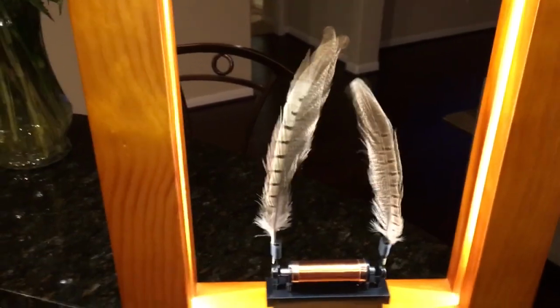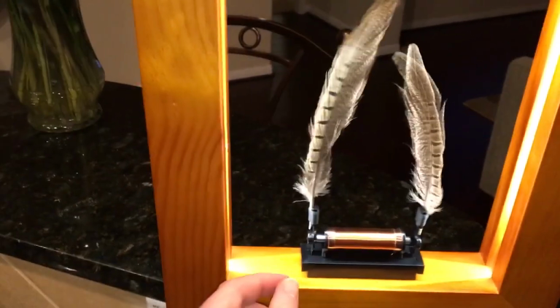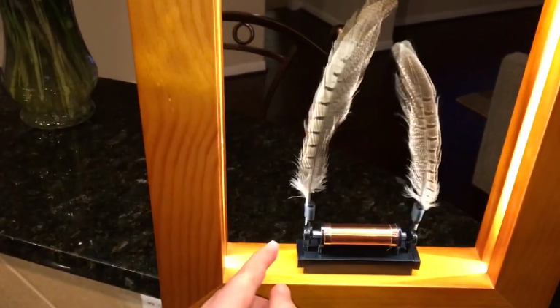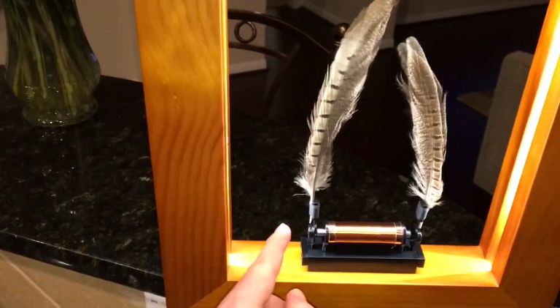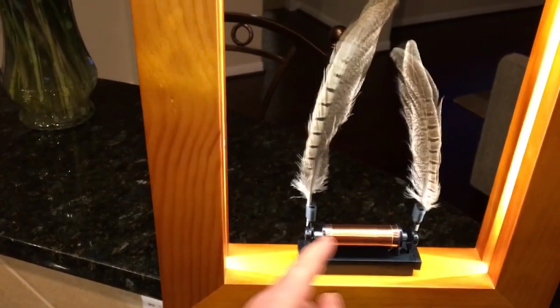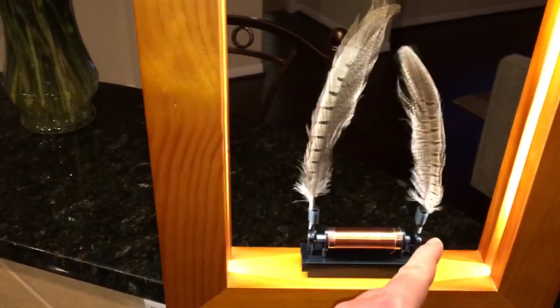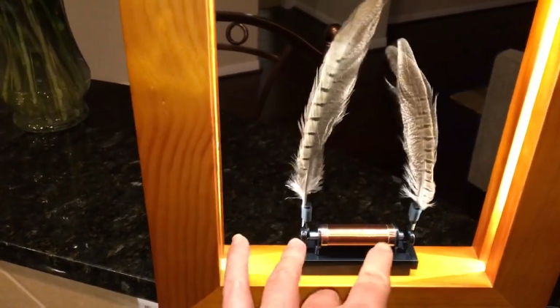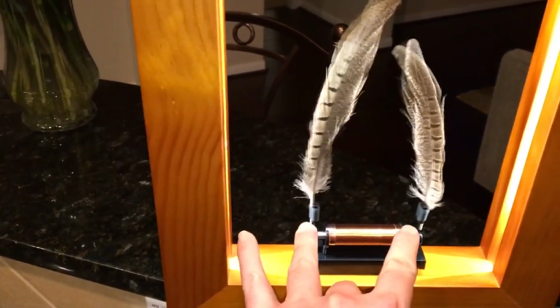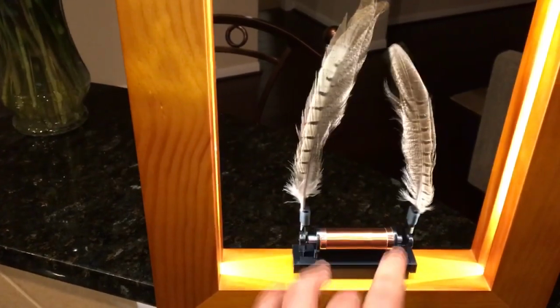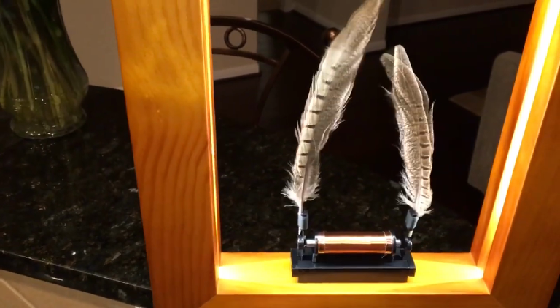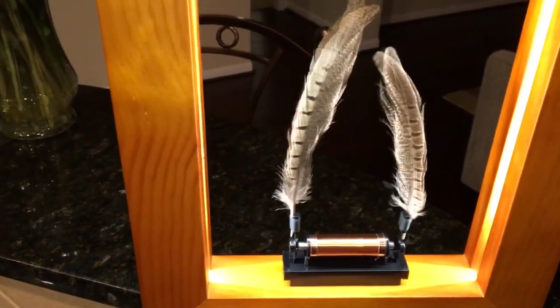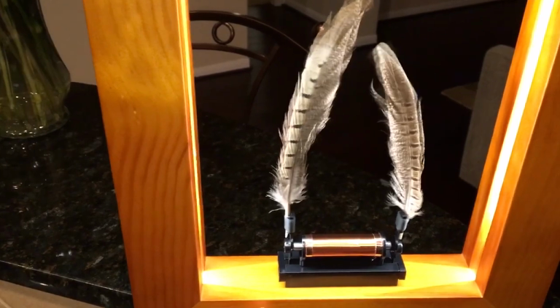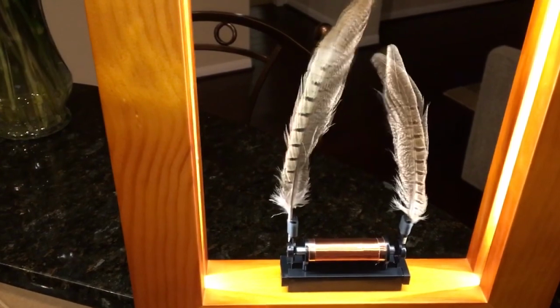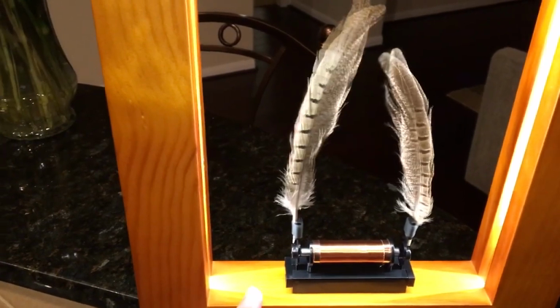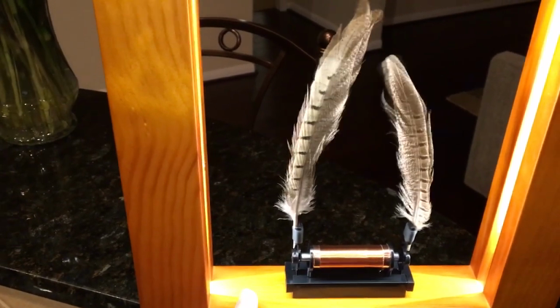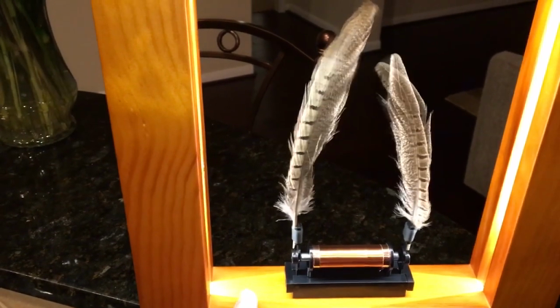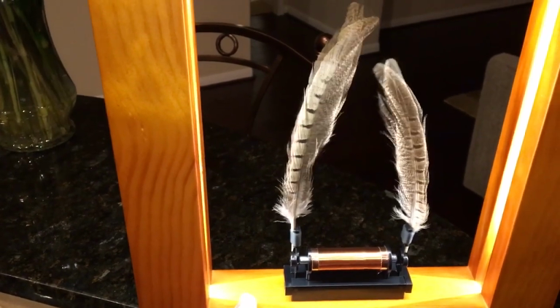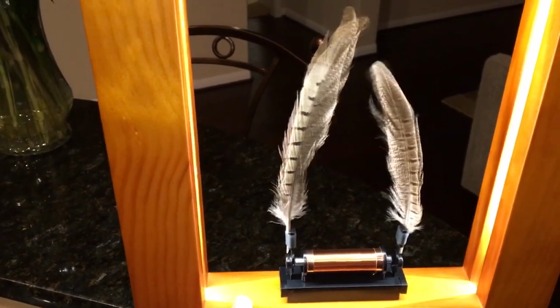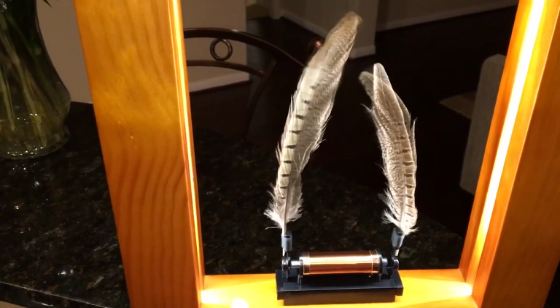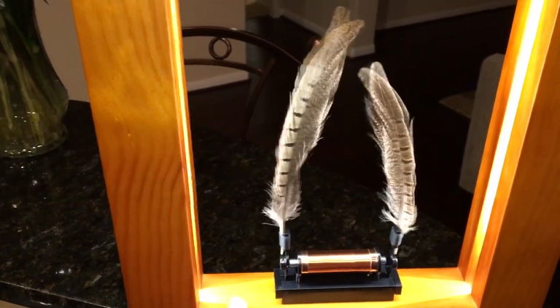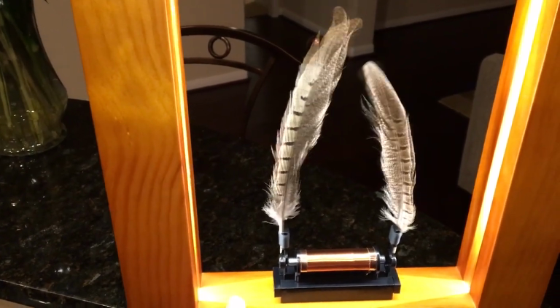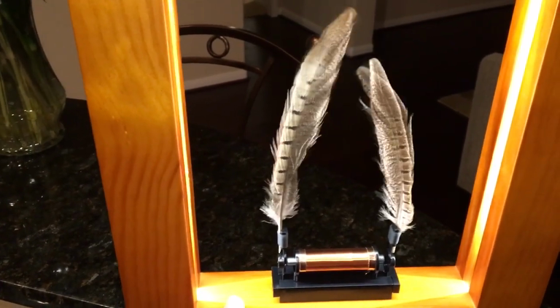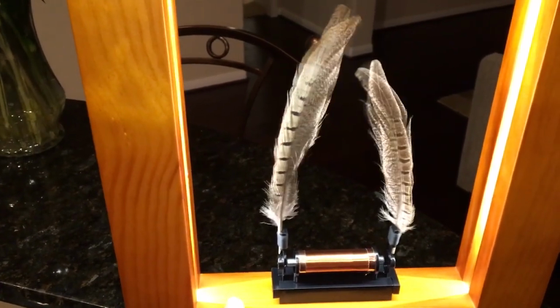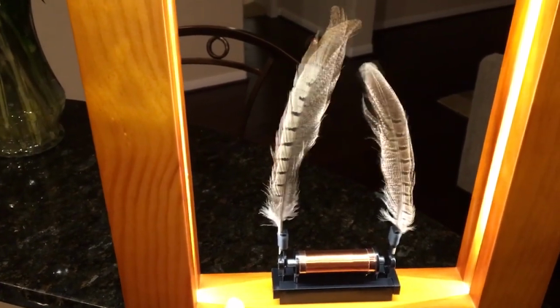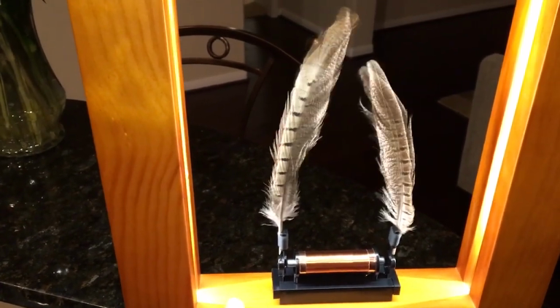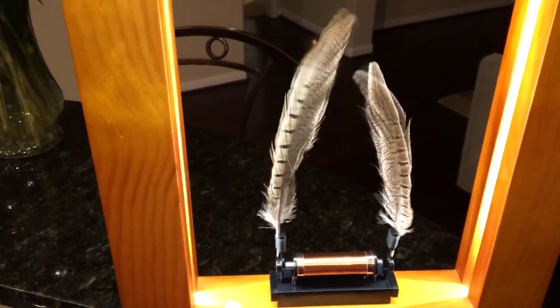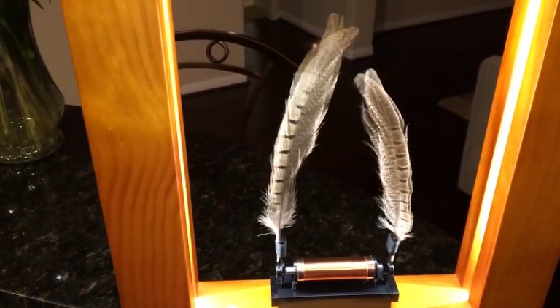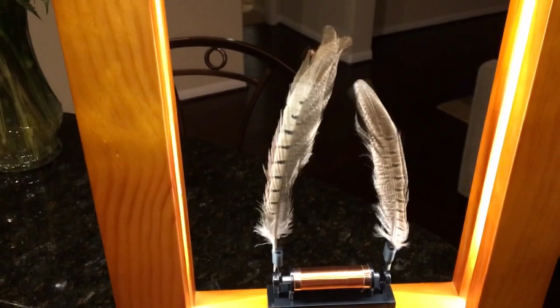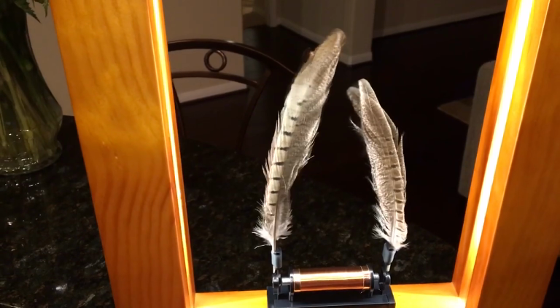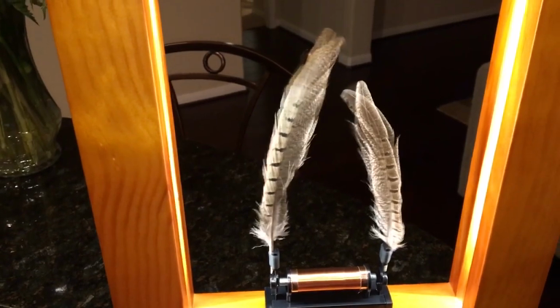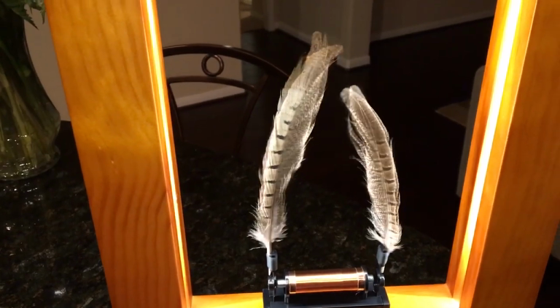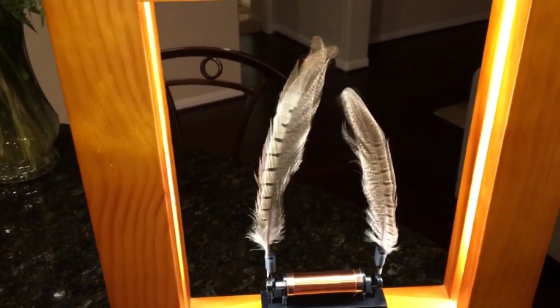And you can take these out, so you can customize them — they don't just have to be feathers. You could put flowers or branches or other light objects. Until next time, to be continued.